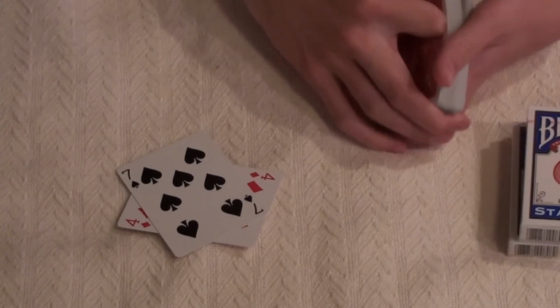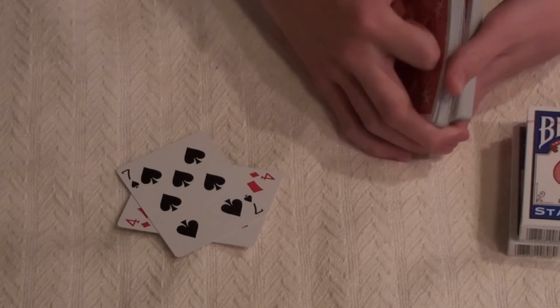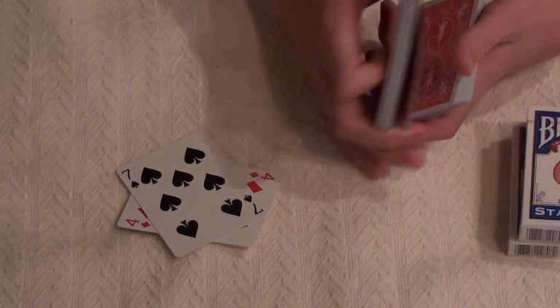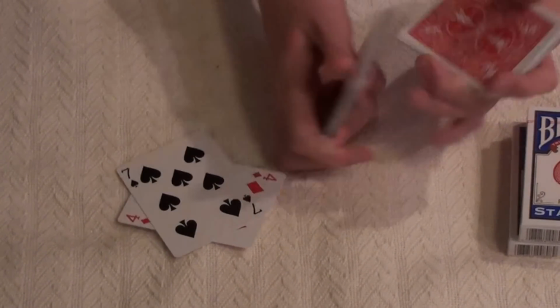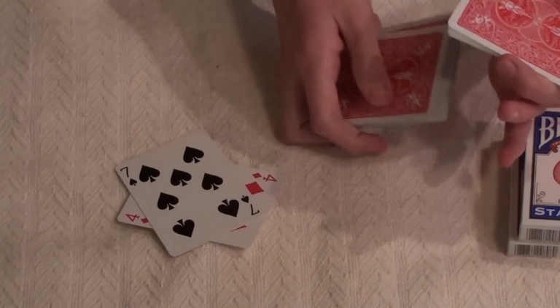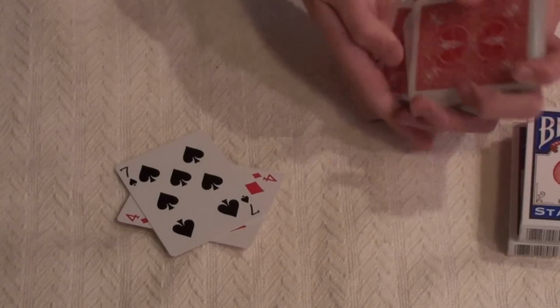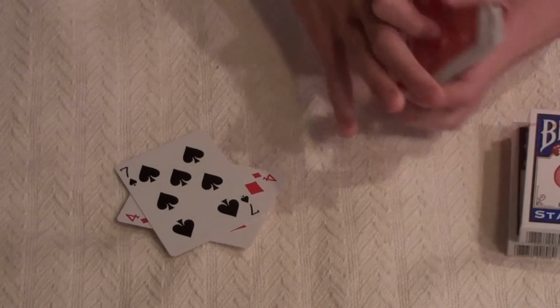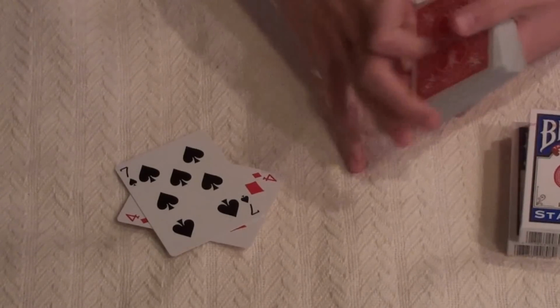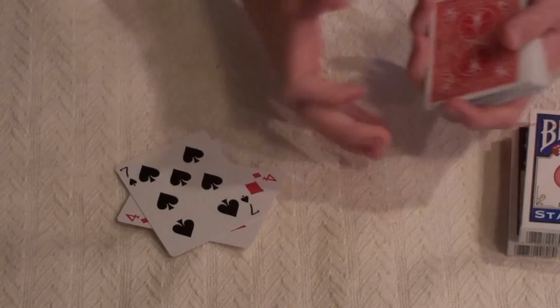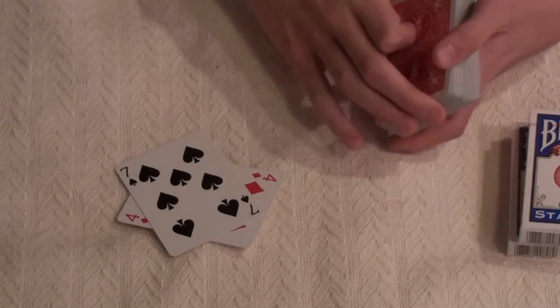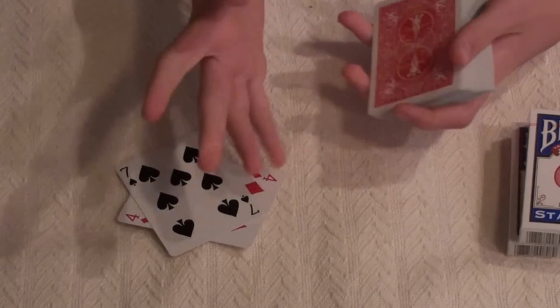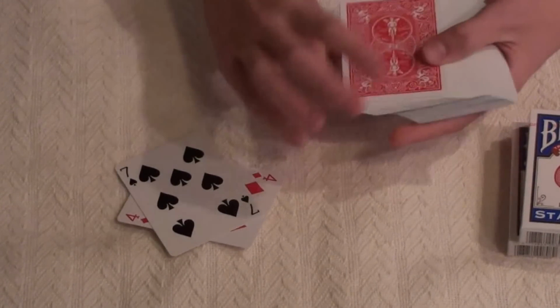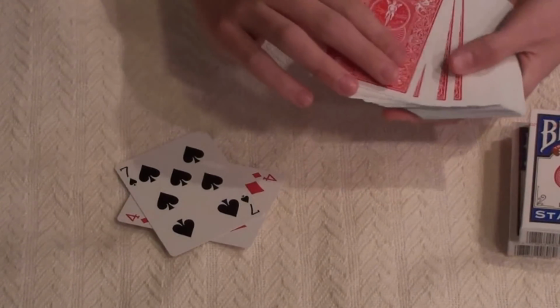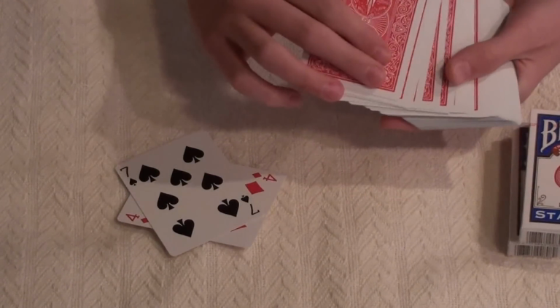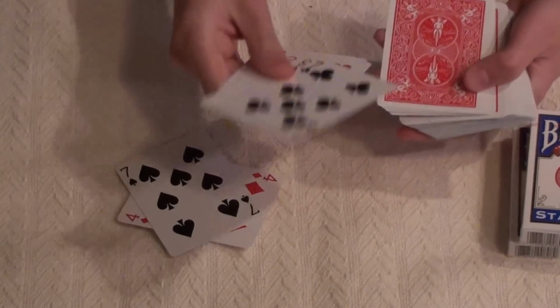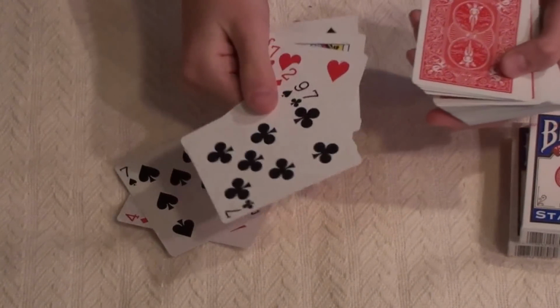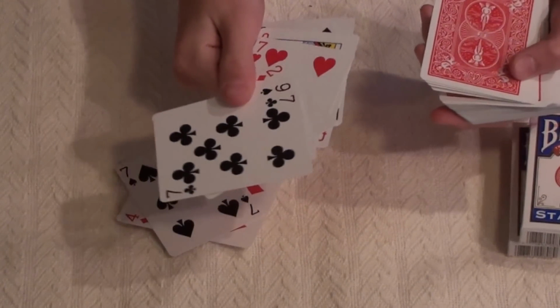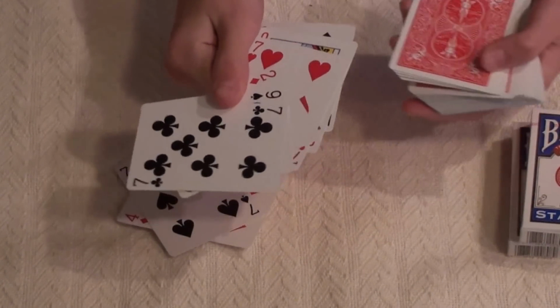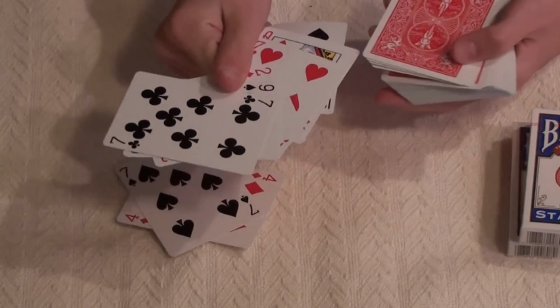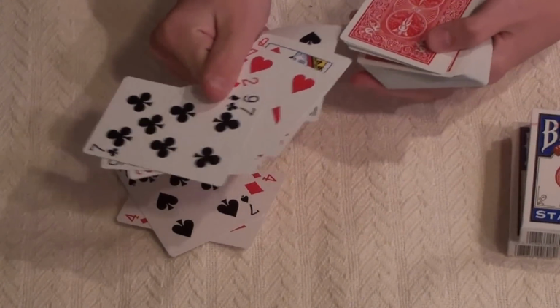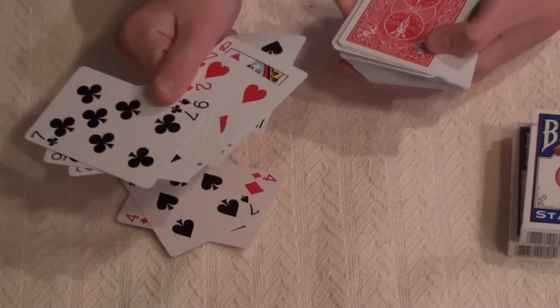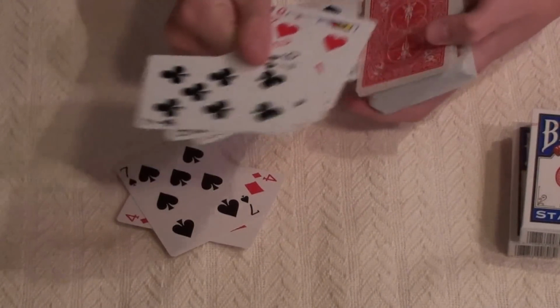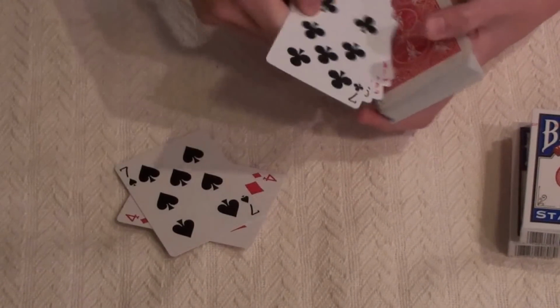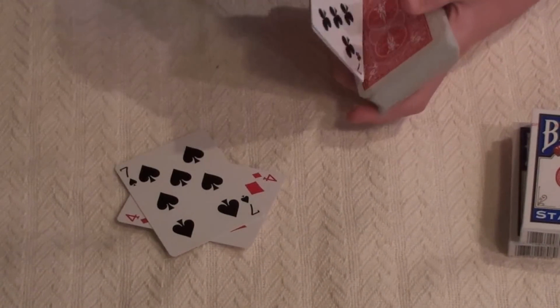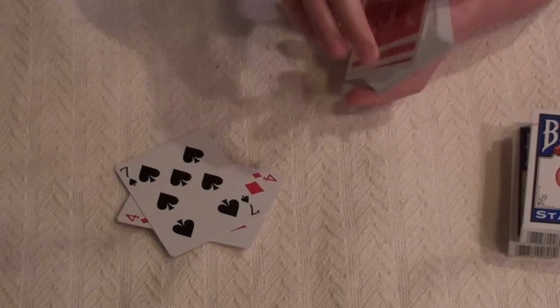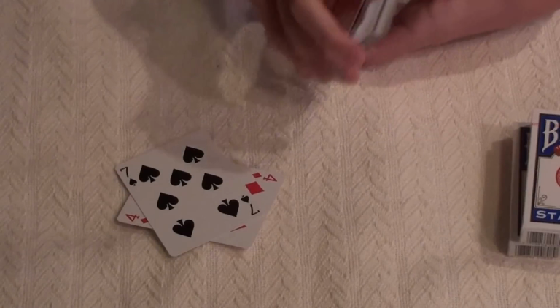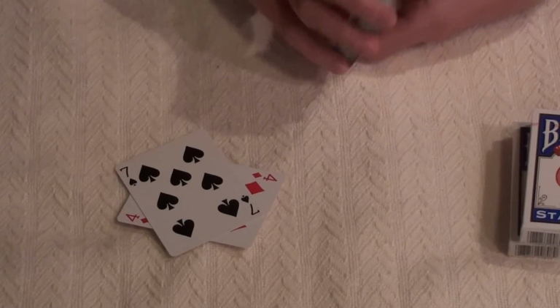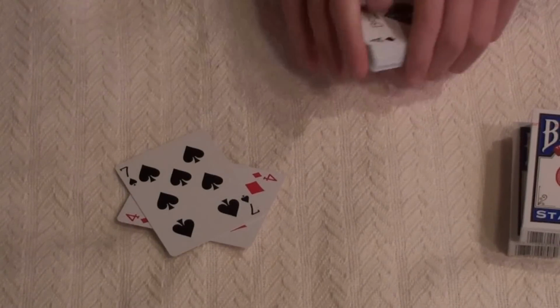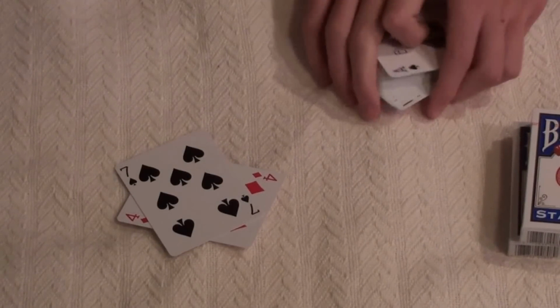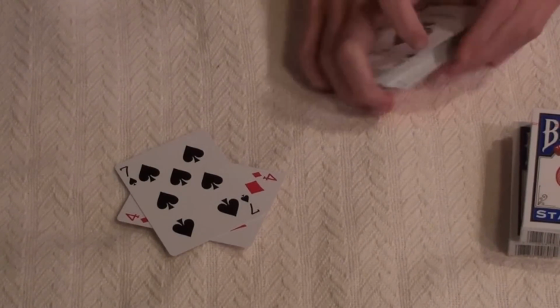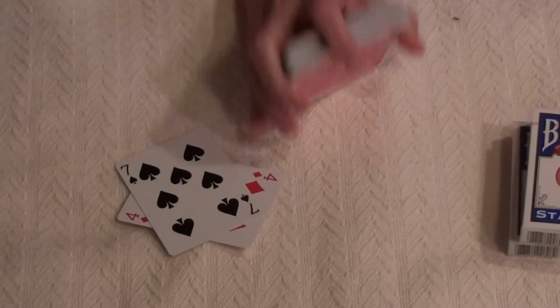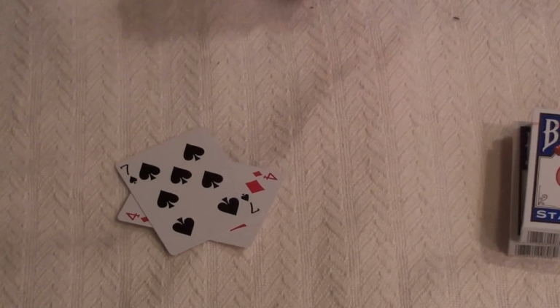Right when you're done, you just take the deck and cut it while they're not looking, so you can show there's no other seven of spades or anything. And that's the trick.